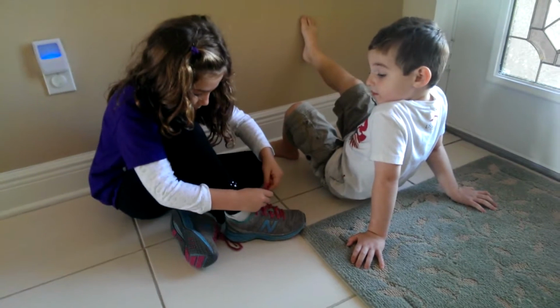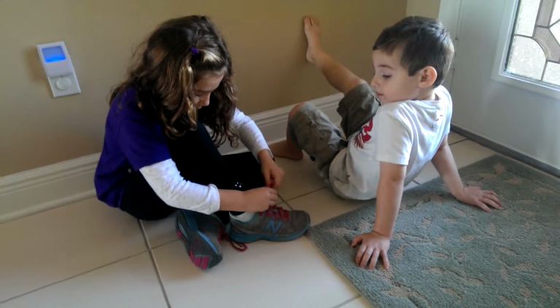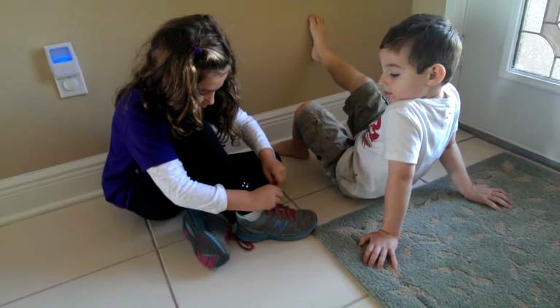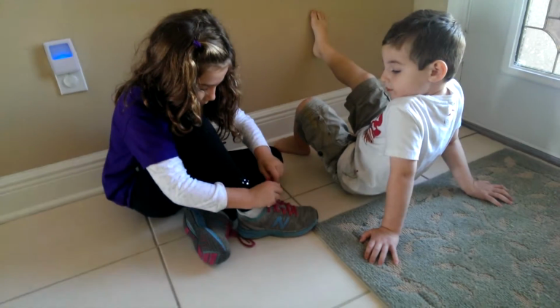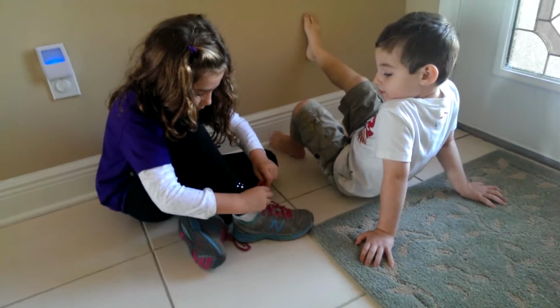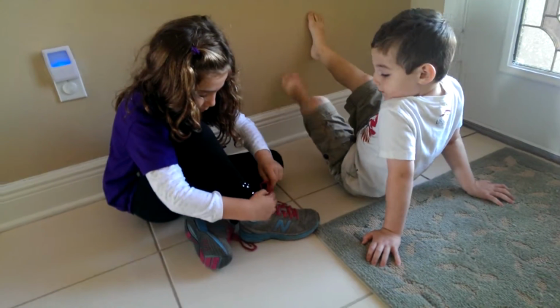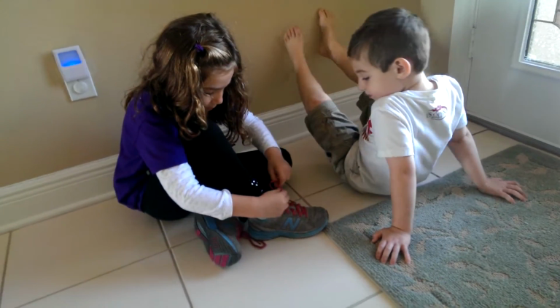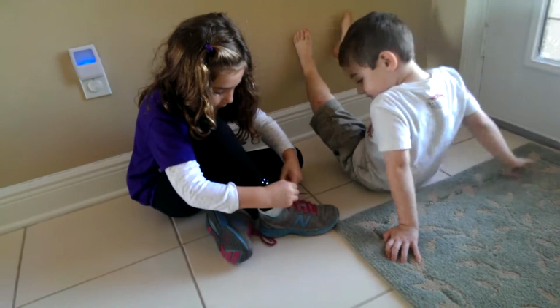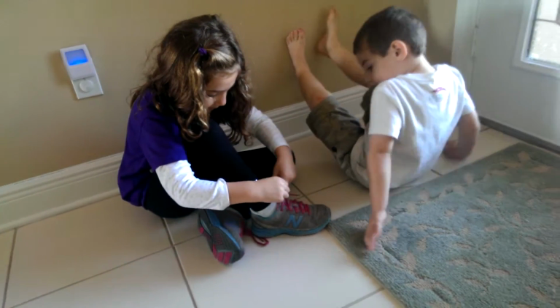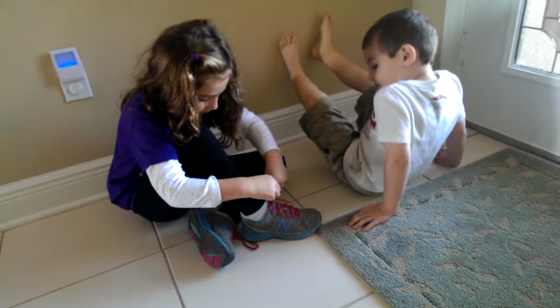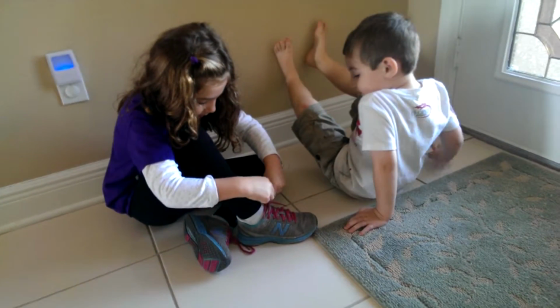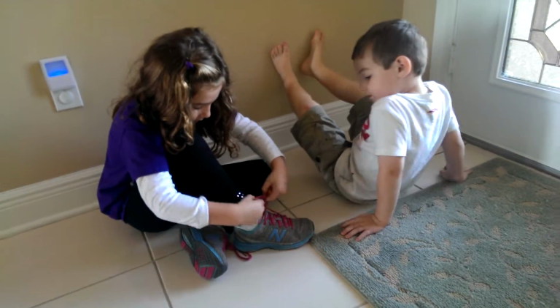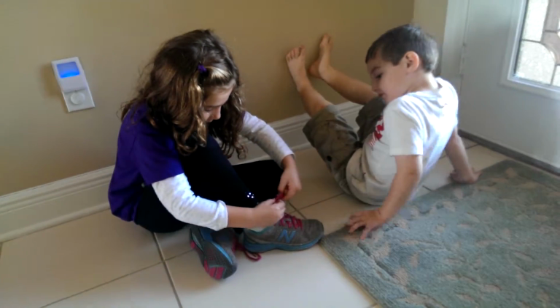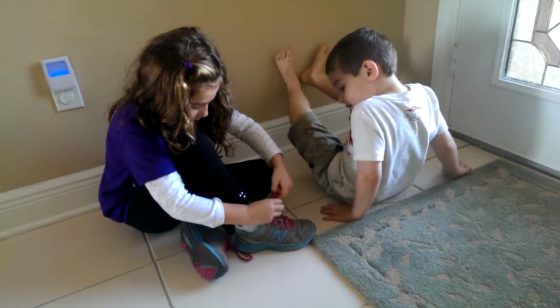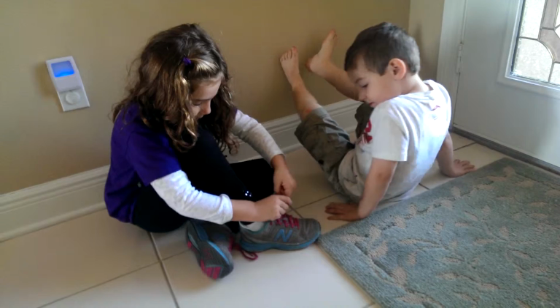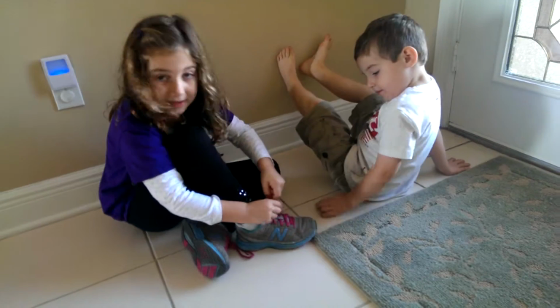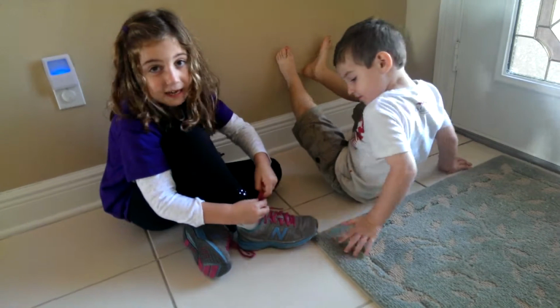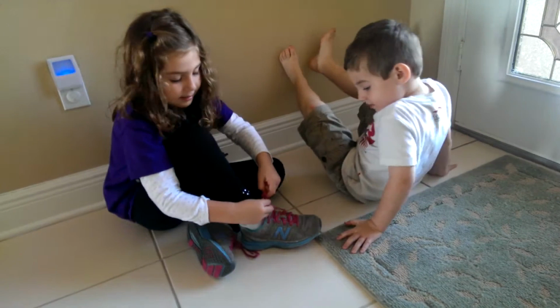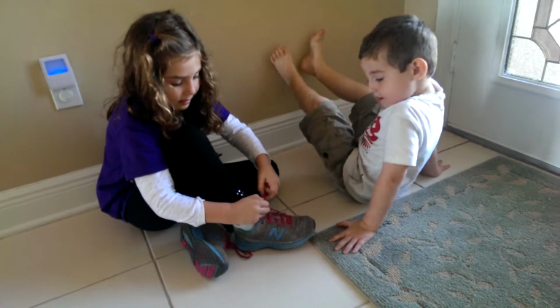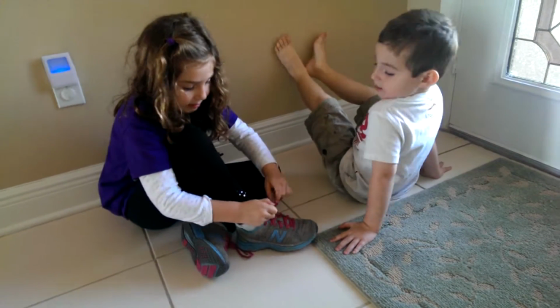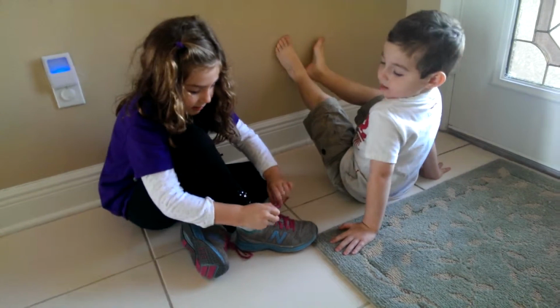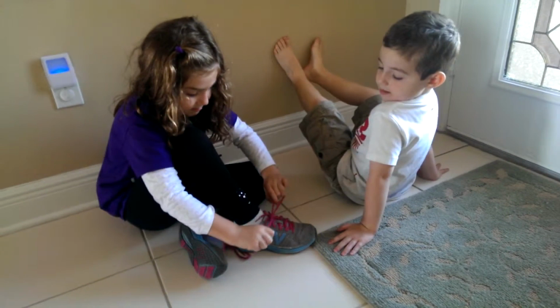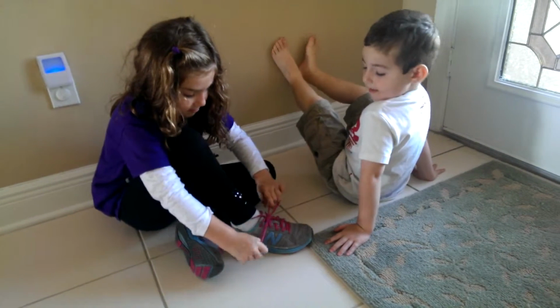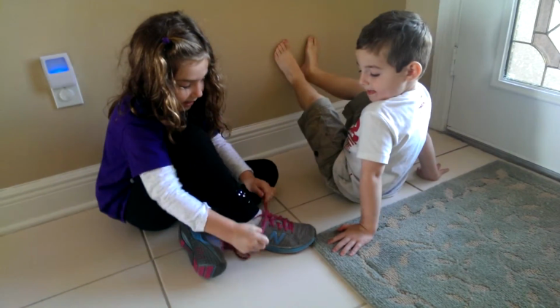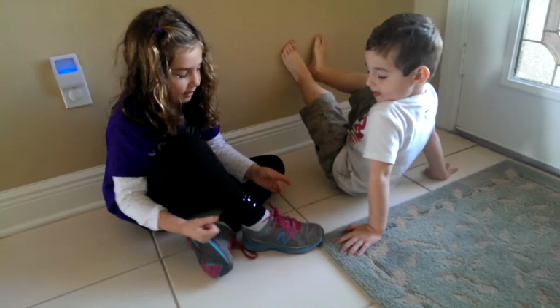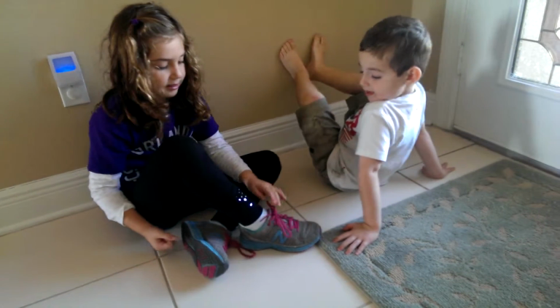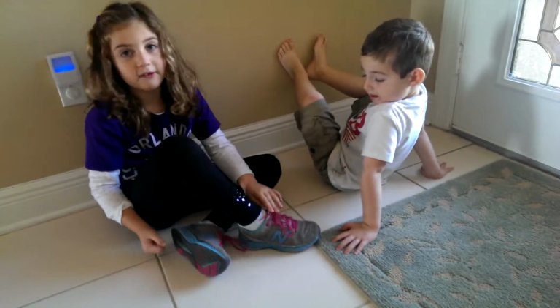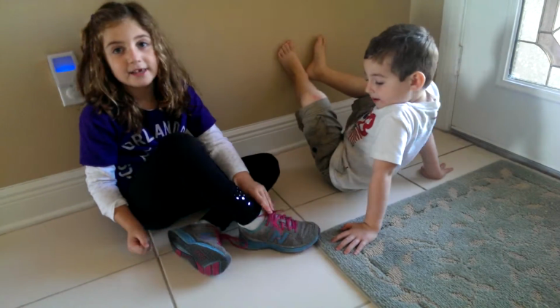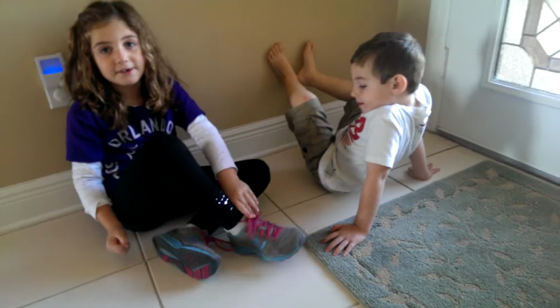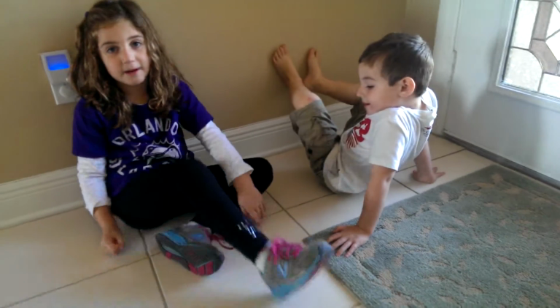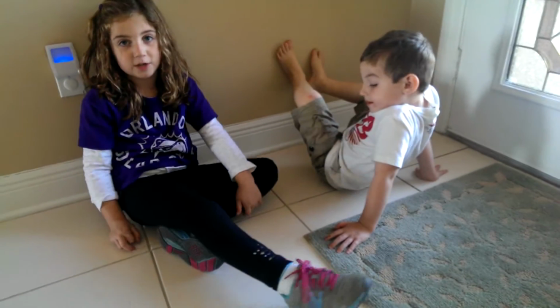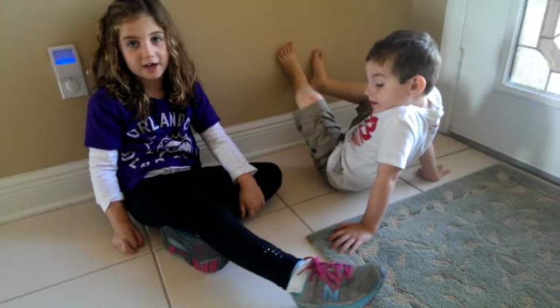Then you take the loop, wrap it like that, and then do it again, and then do that. And that's how you do the double knot.